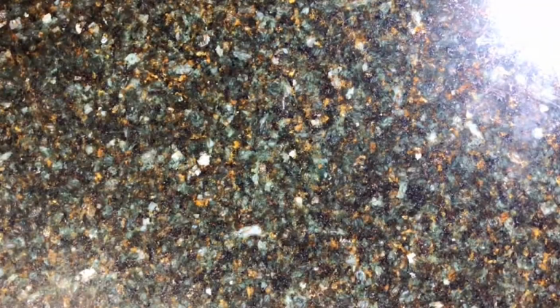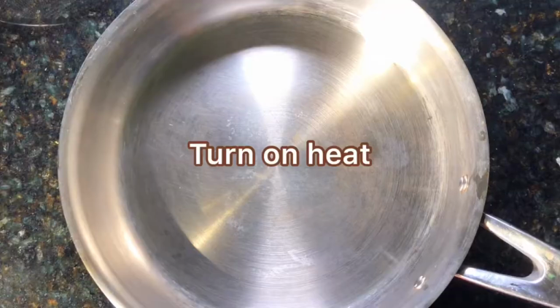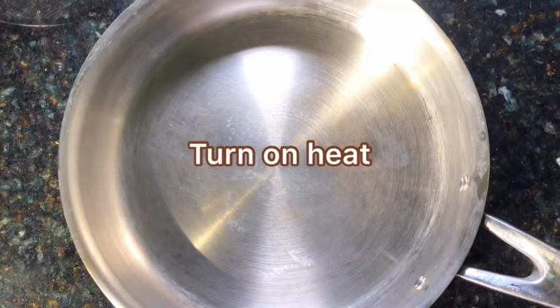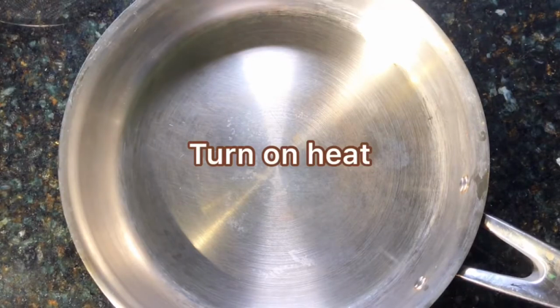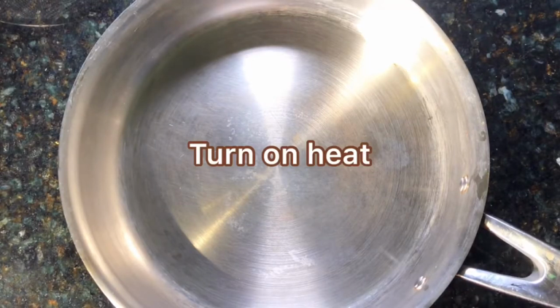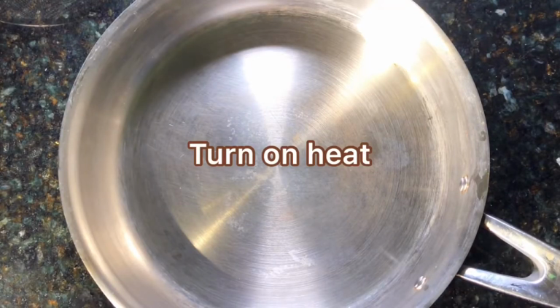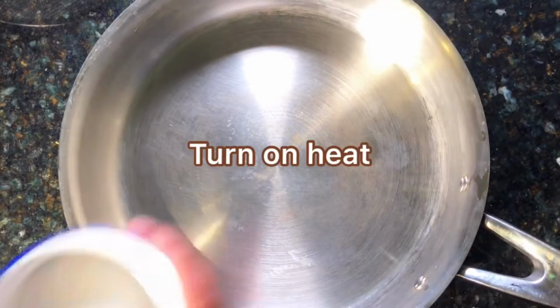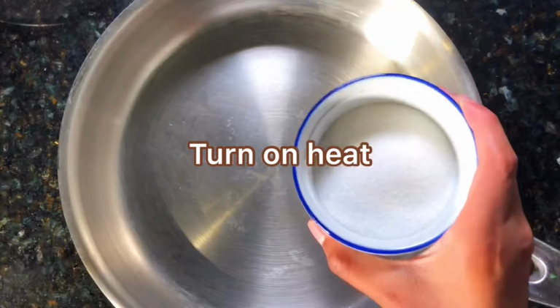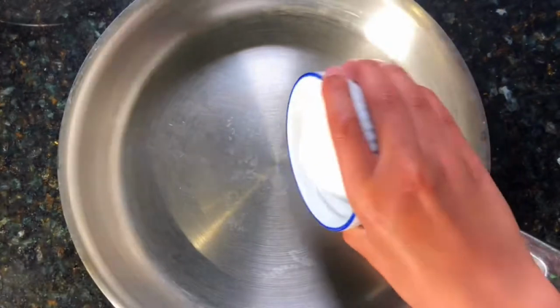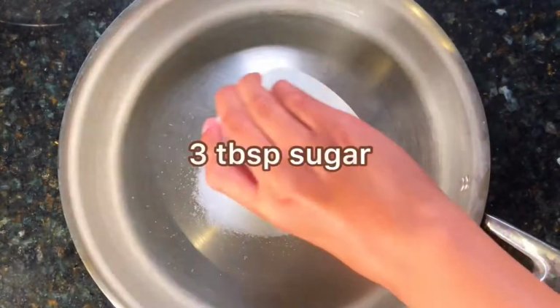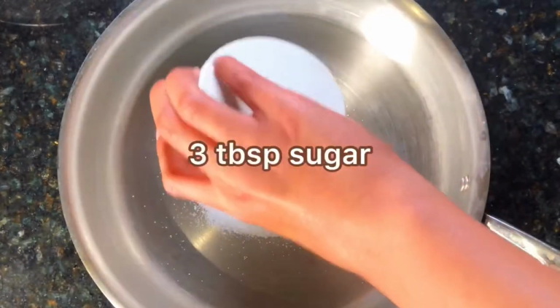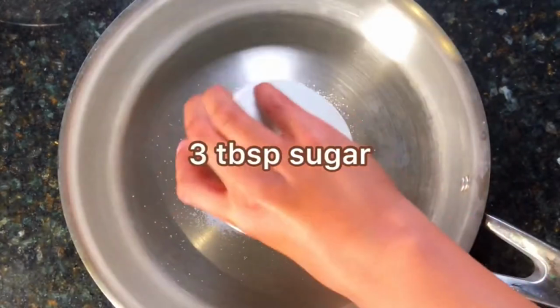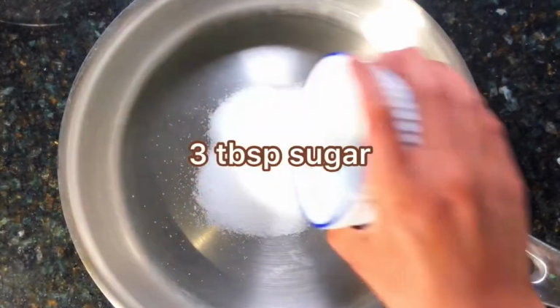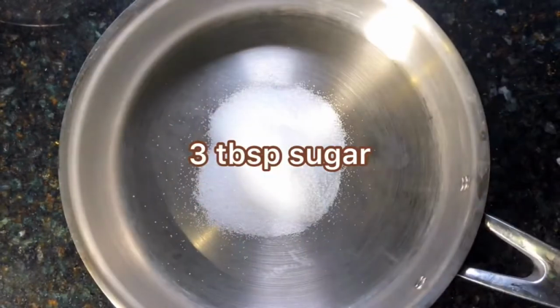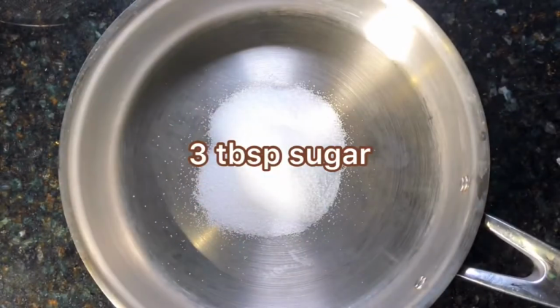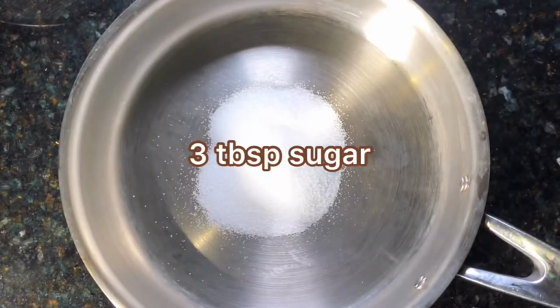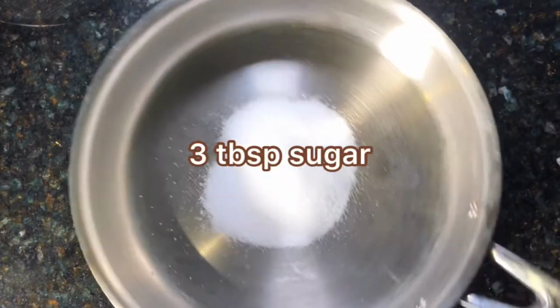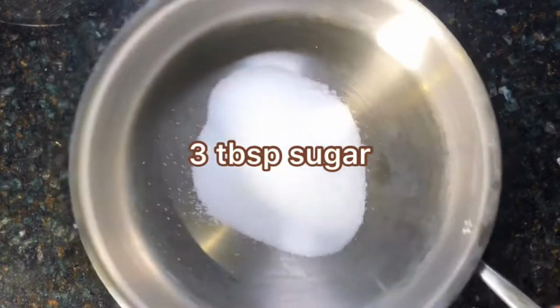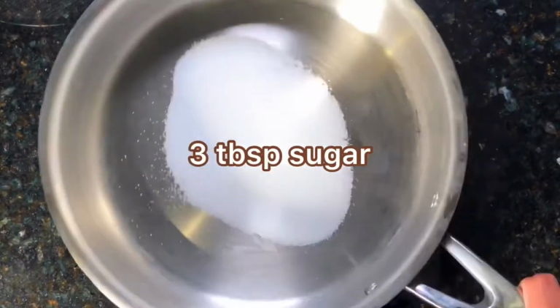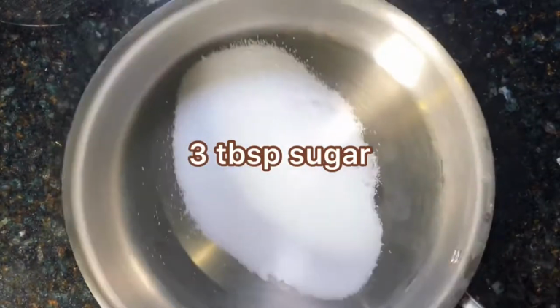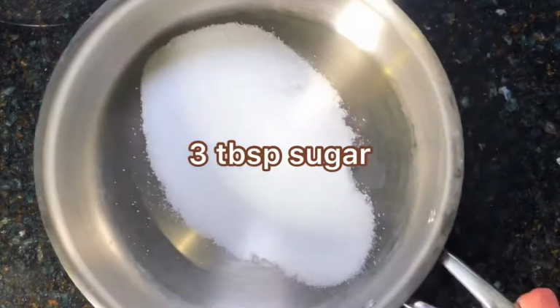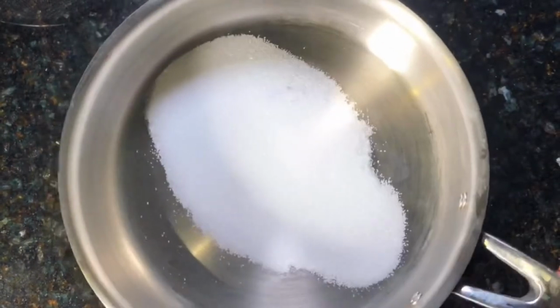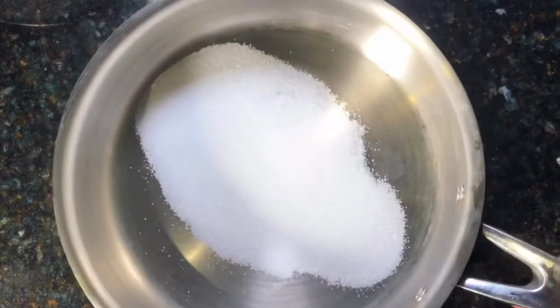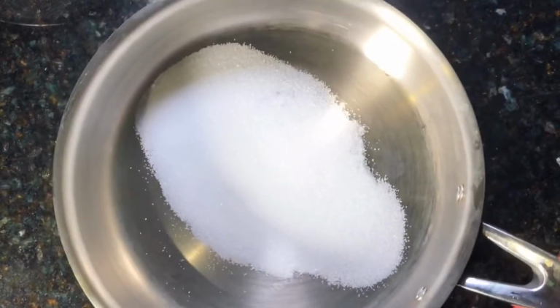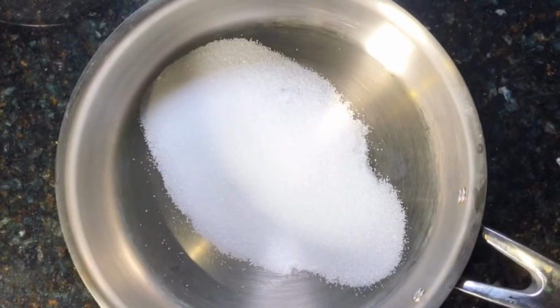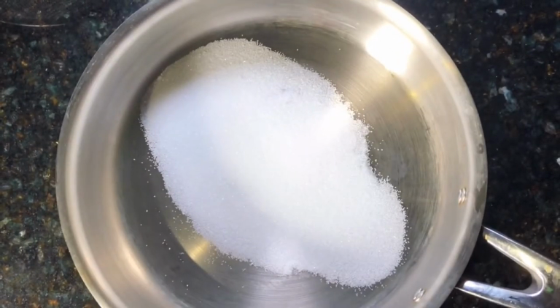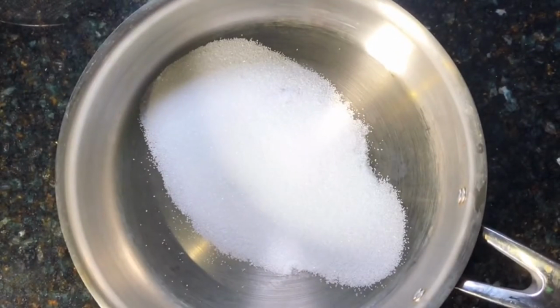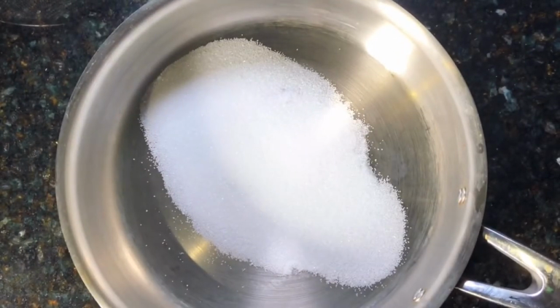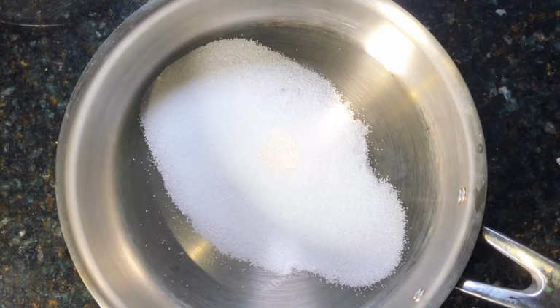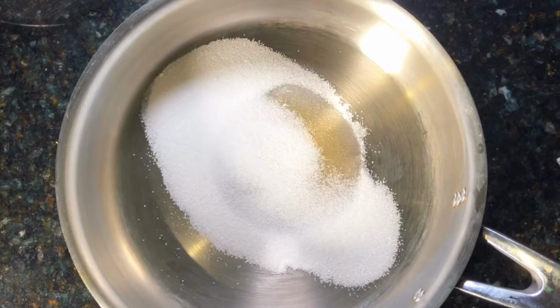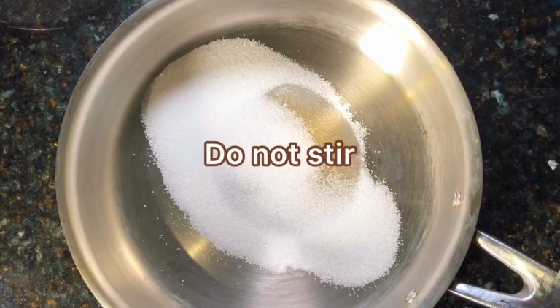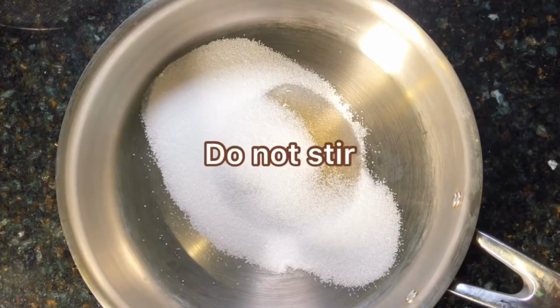Now in a pan, turn on the heat and add three tablespoons sugar. Do not stir so then you don't get any crystallization.